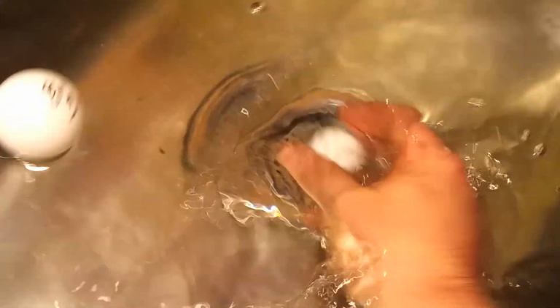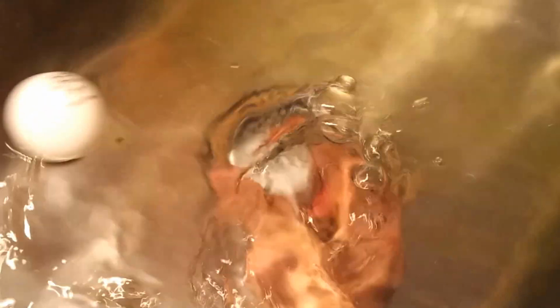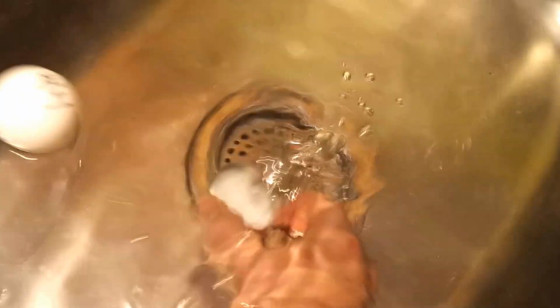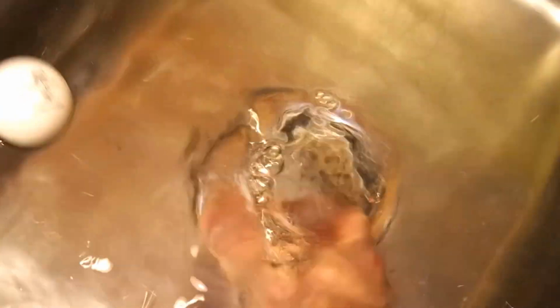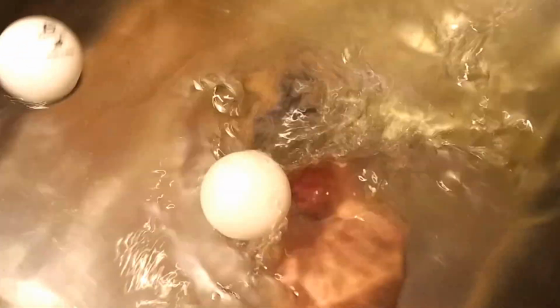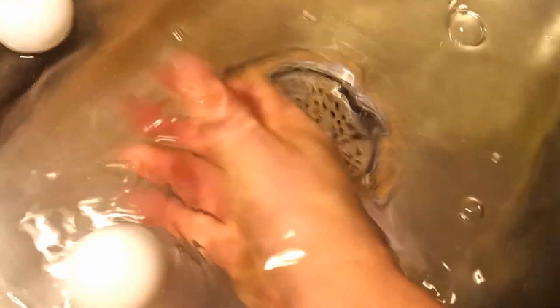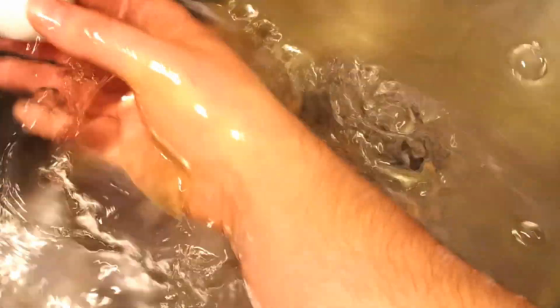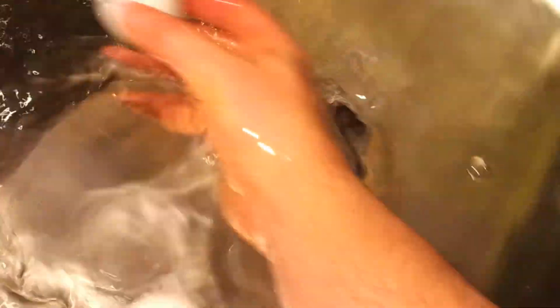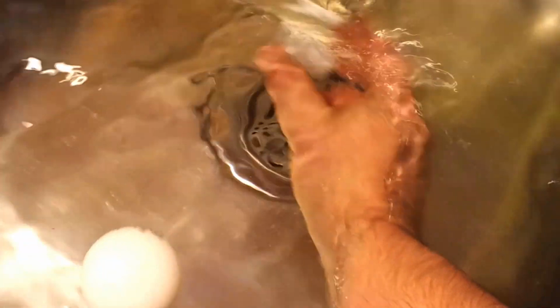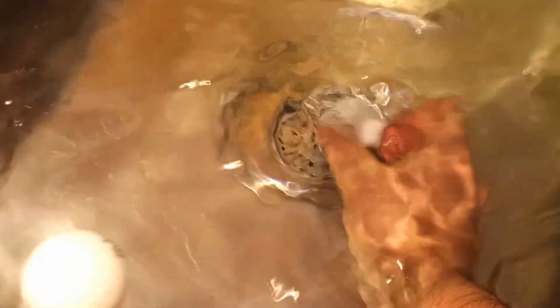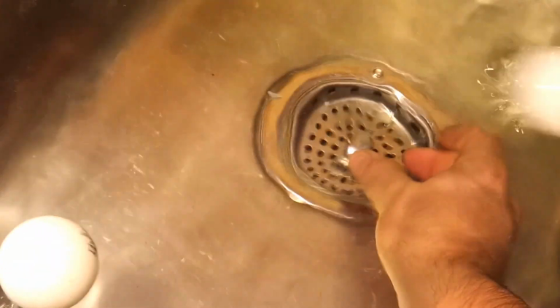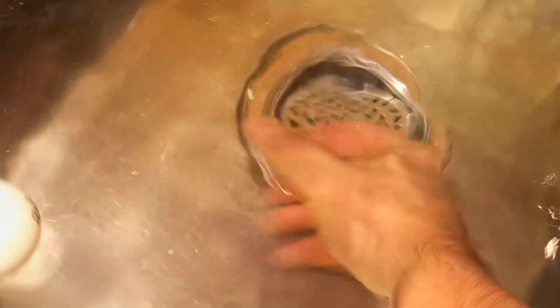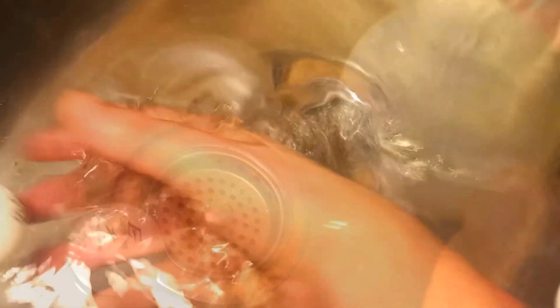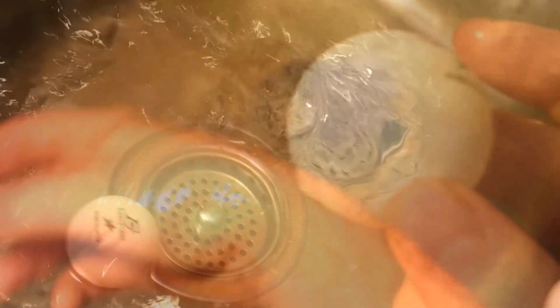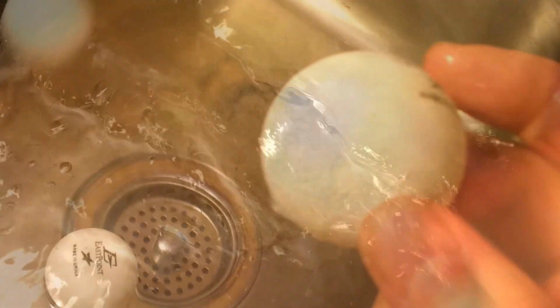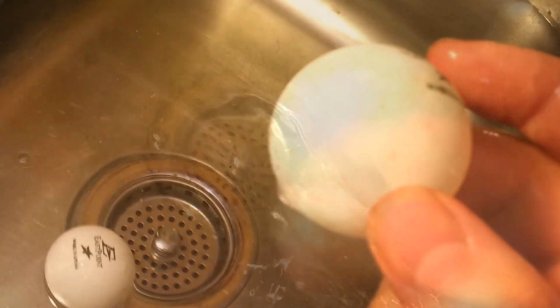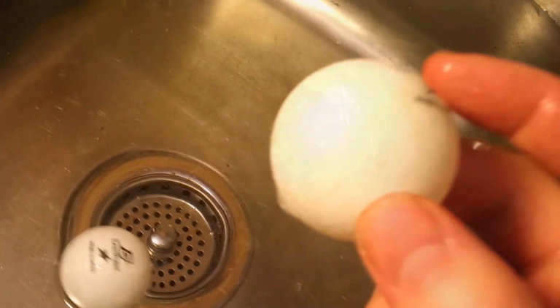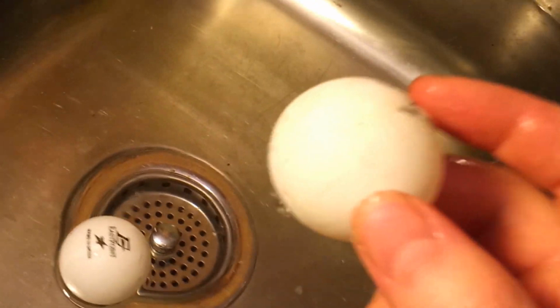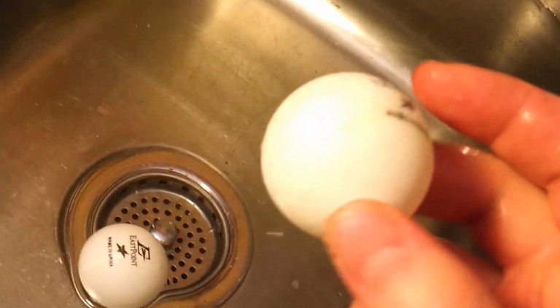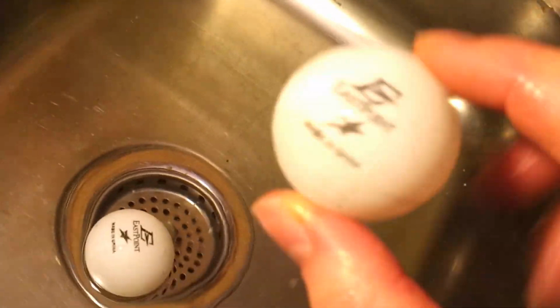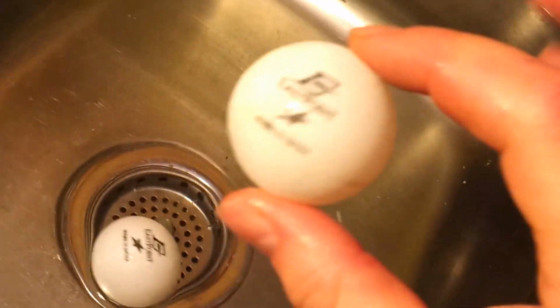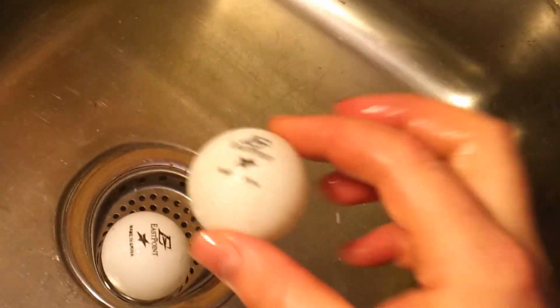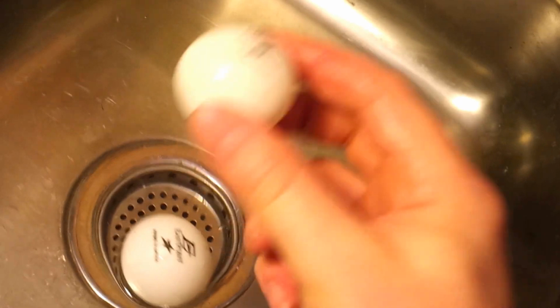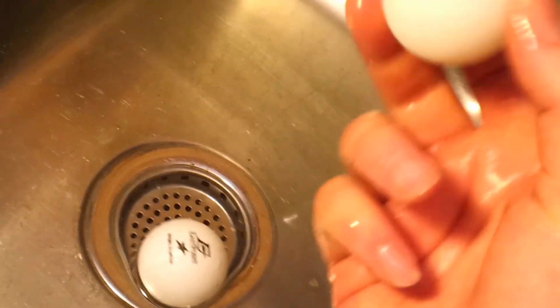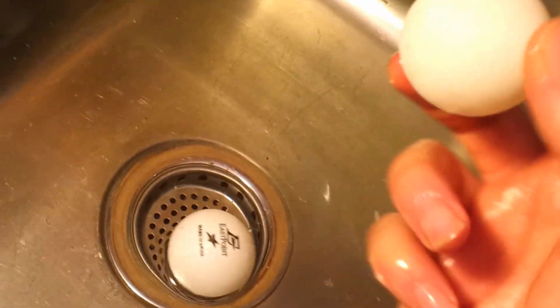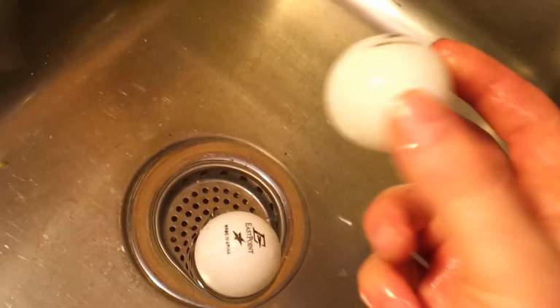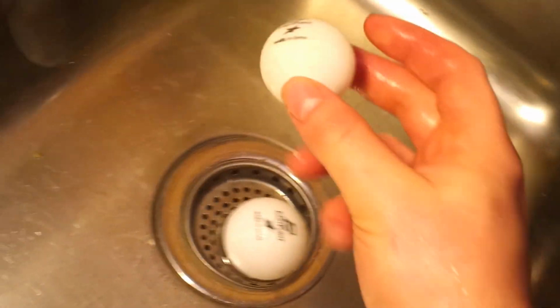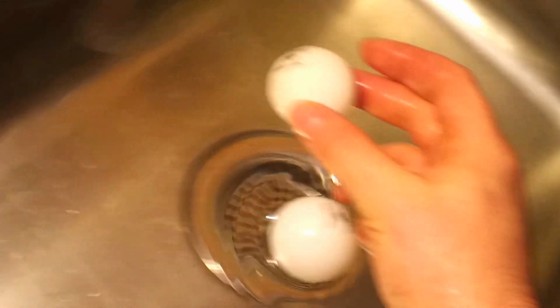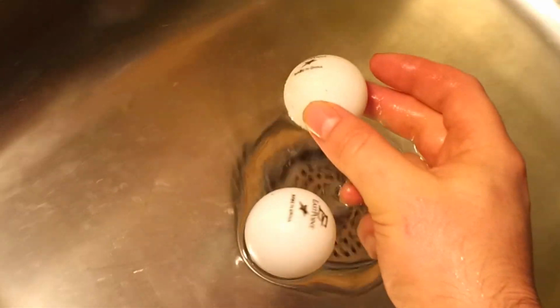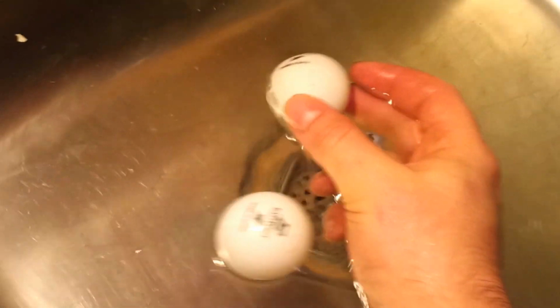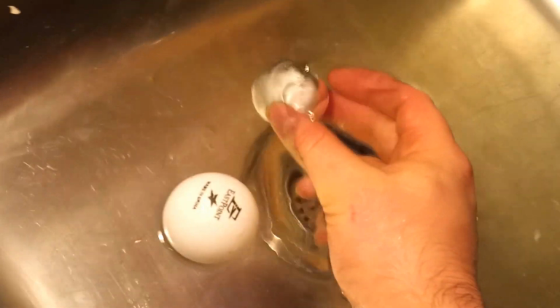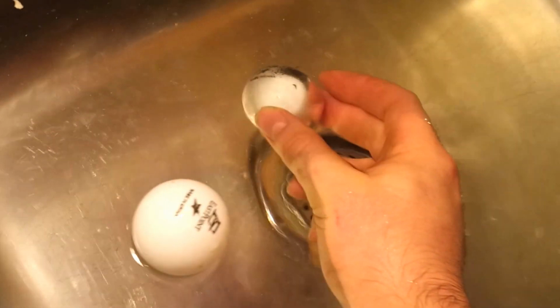This is the NeverWet ball. But the one thing I found to be really cool is the light effect that happens when you dunk the NeverWet ball.